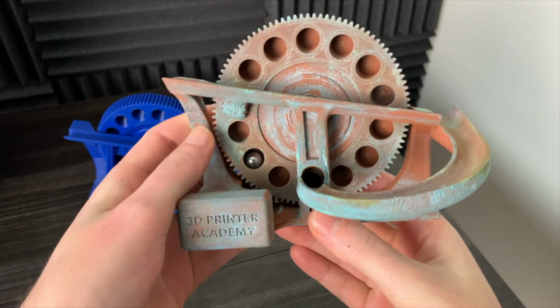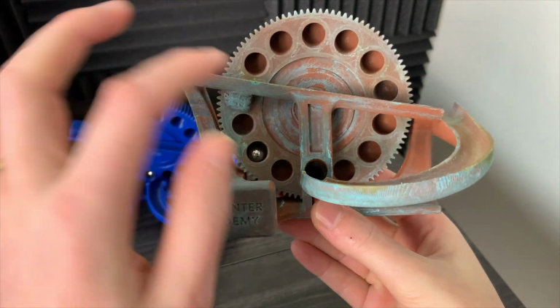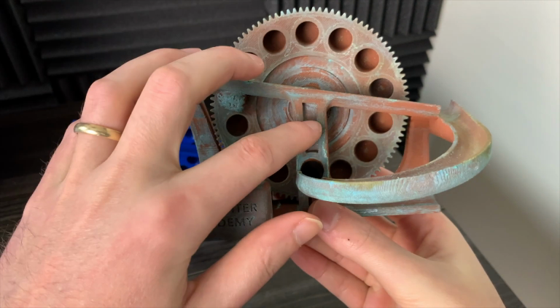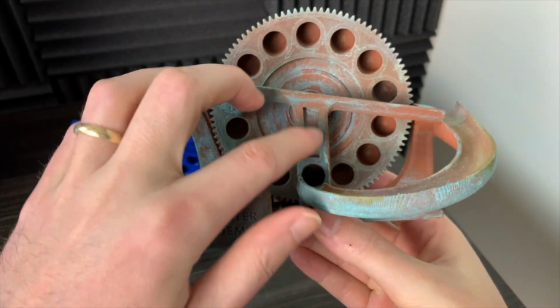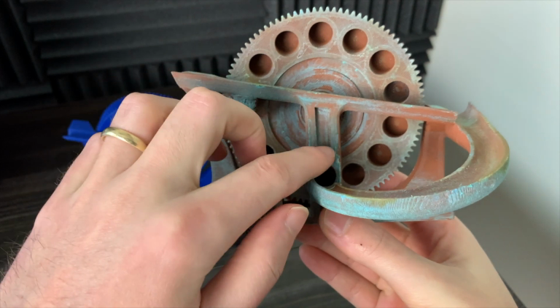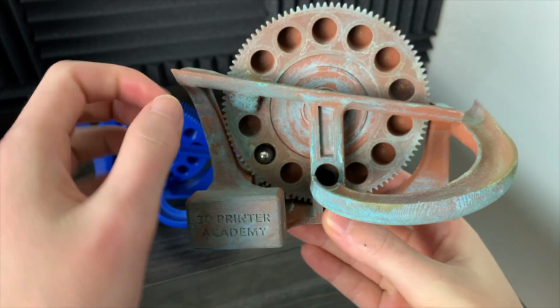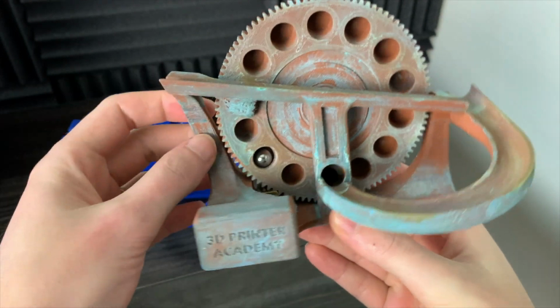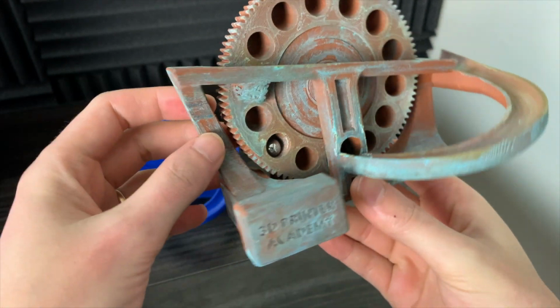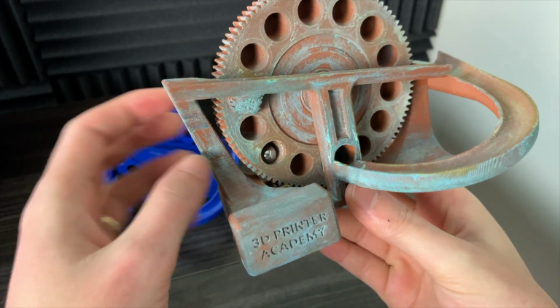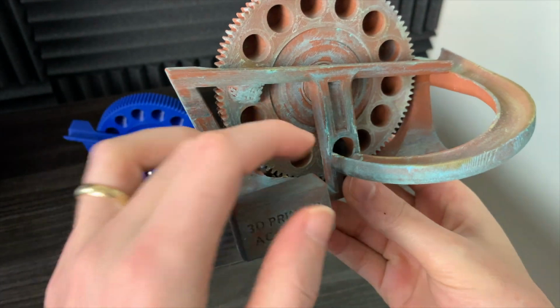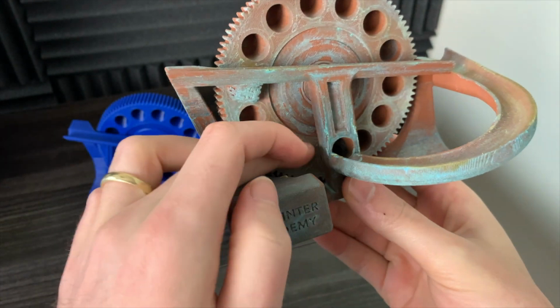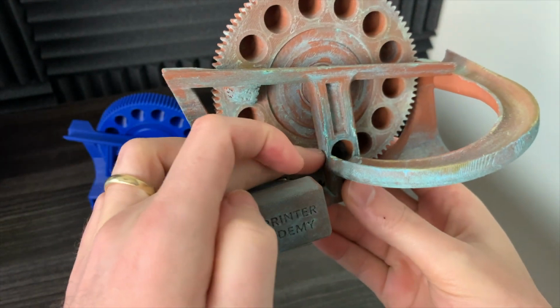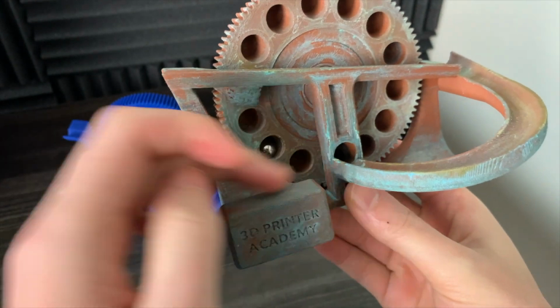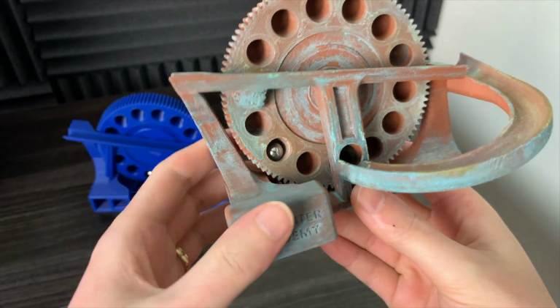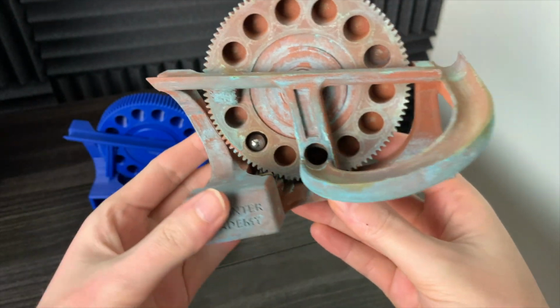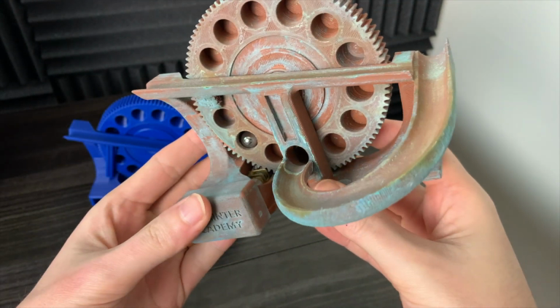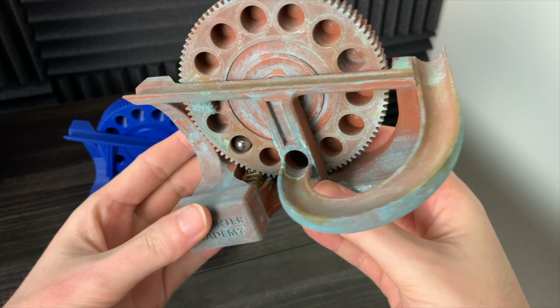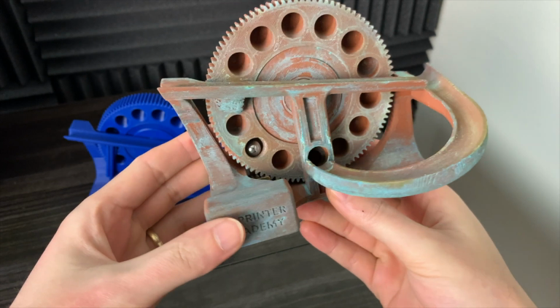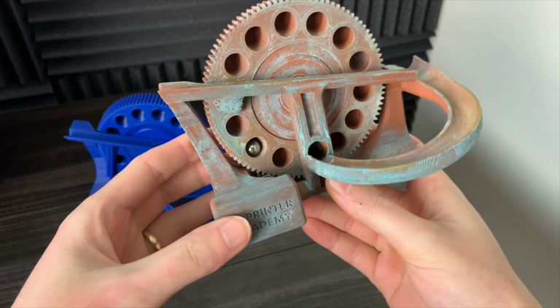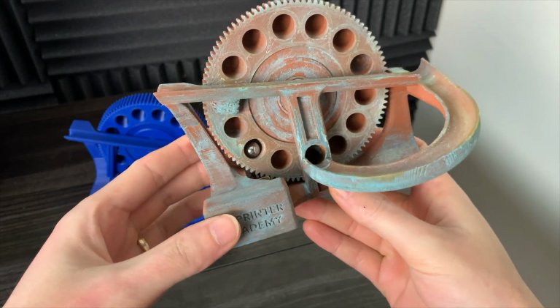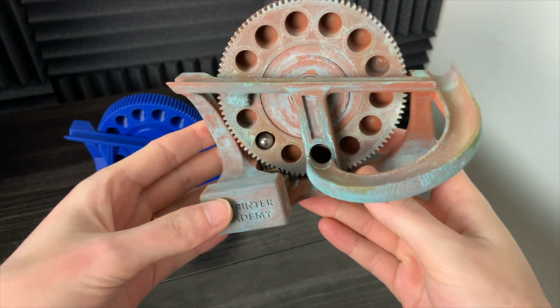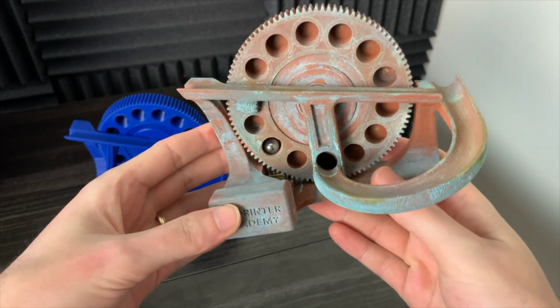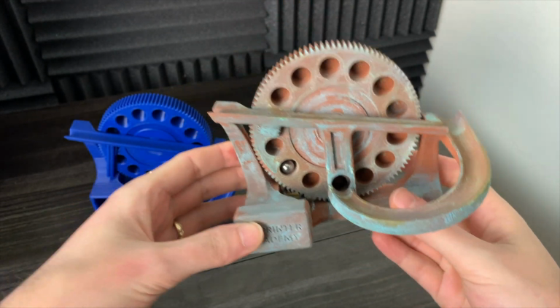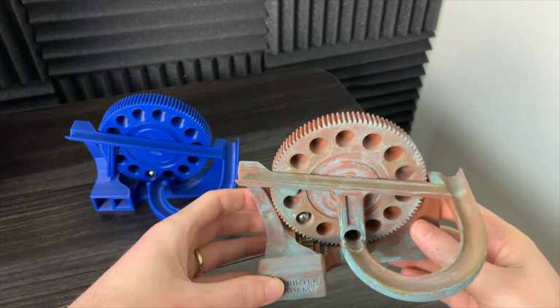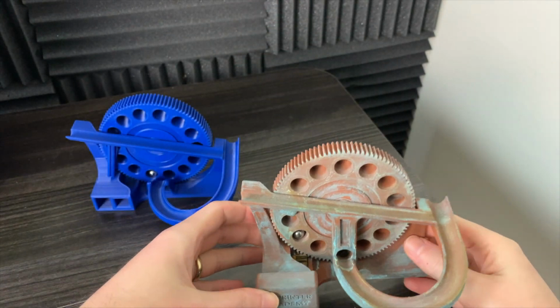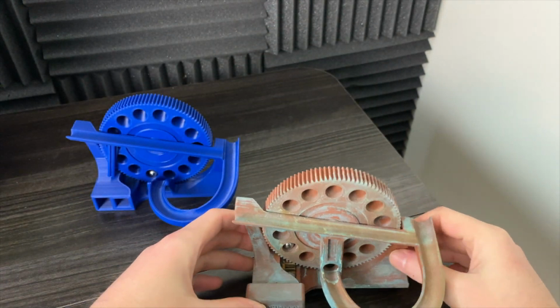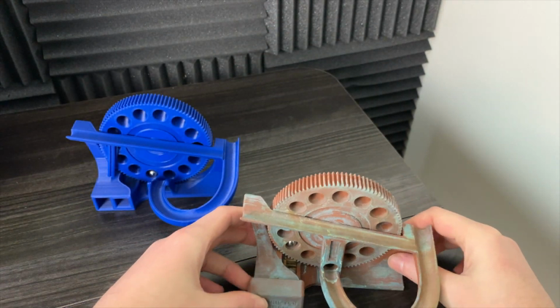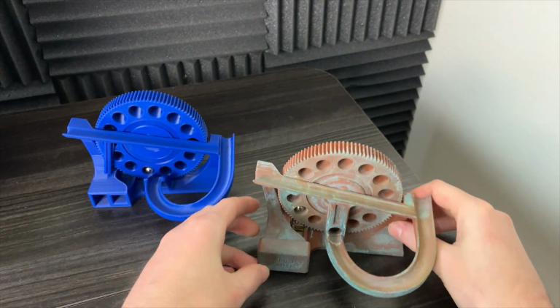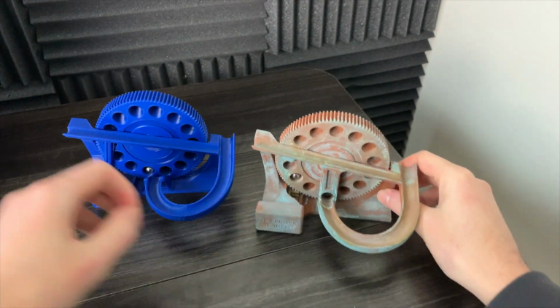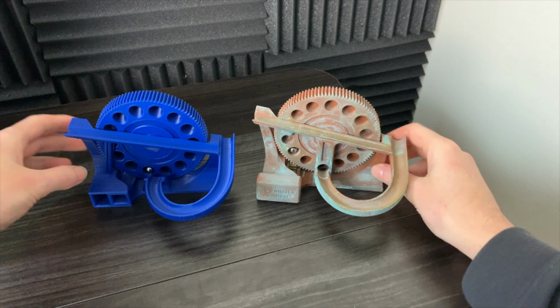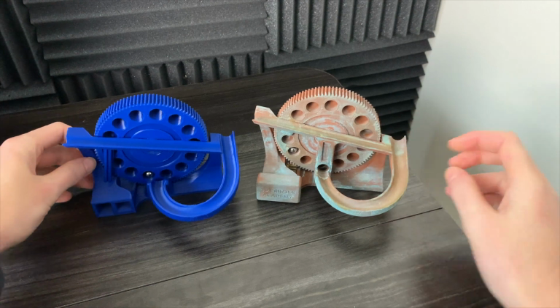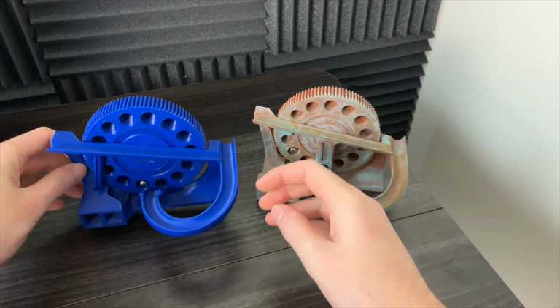This is the original Singularity marble machine. It's printed out of the copper material with the patina, and you can see it has that center column there — that's one of the main things that I removed from the design.